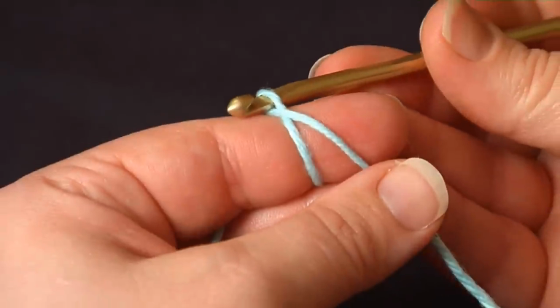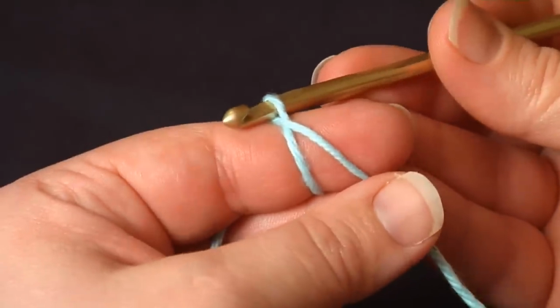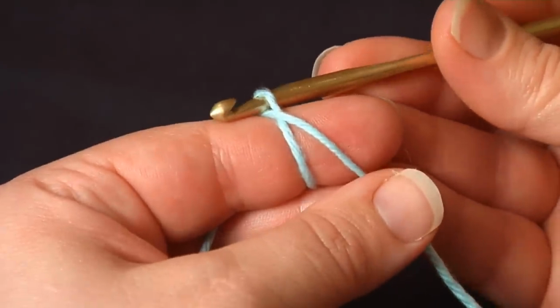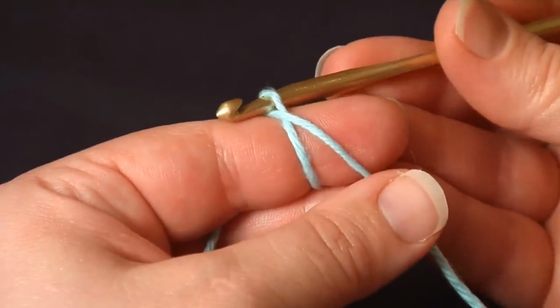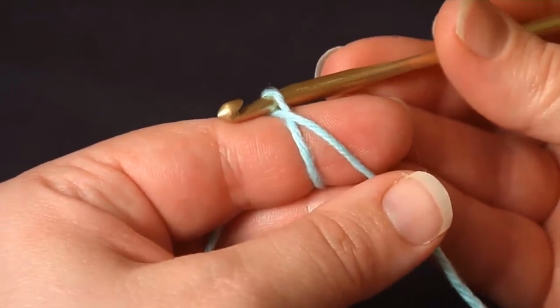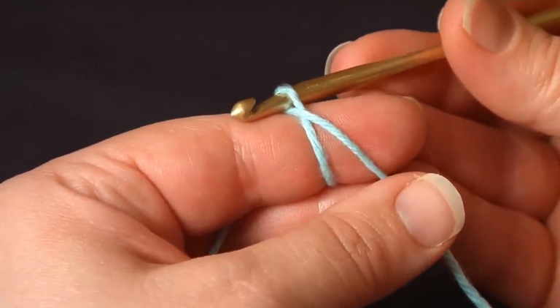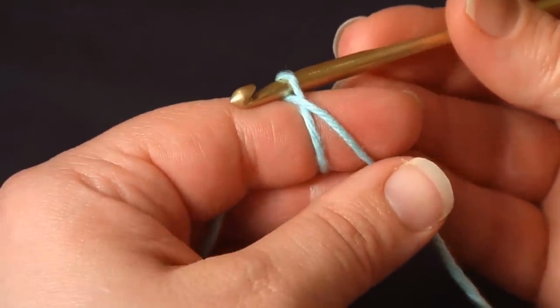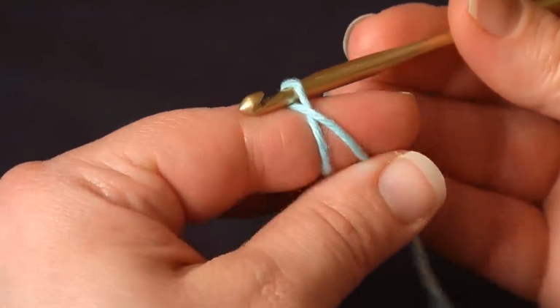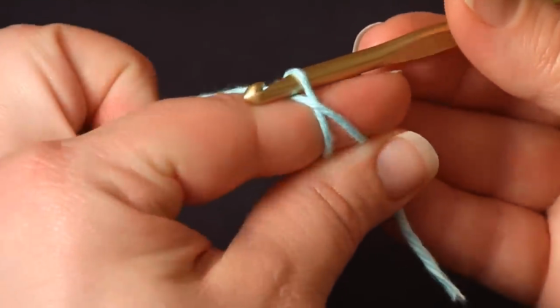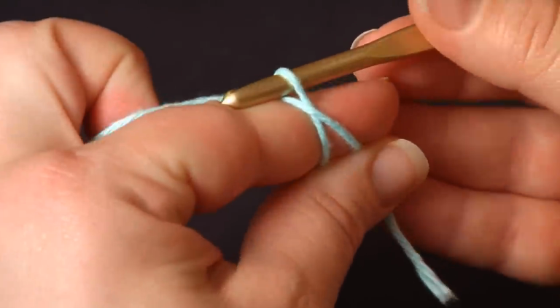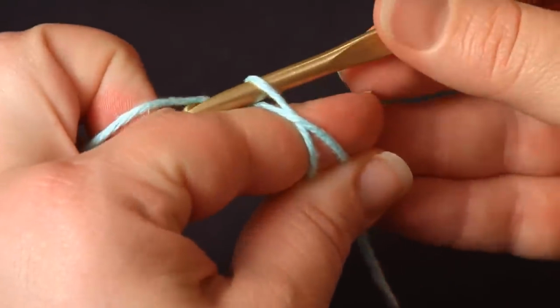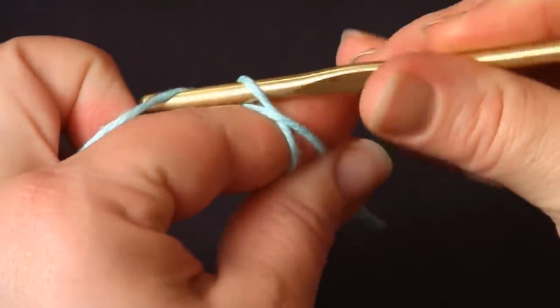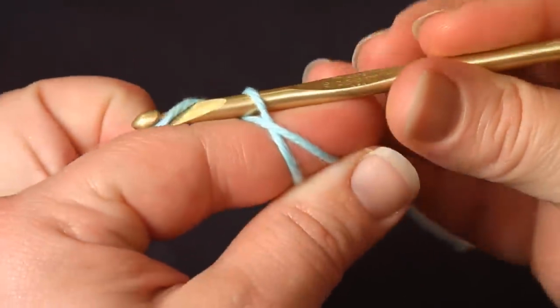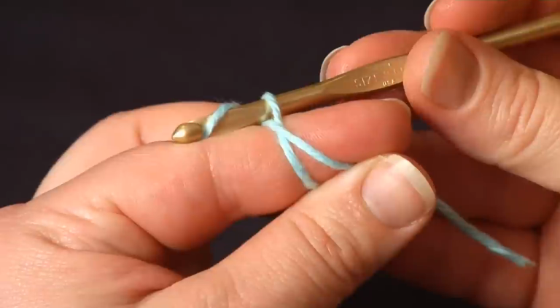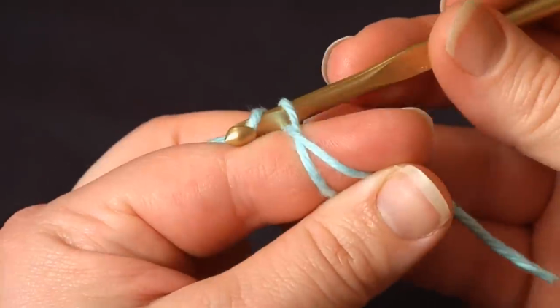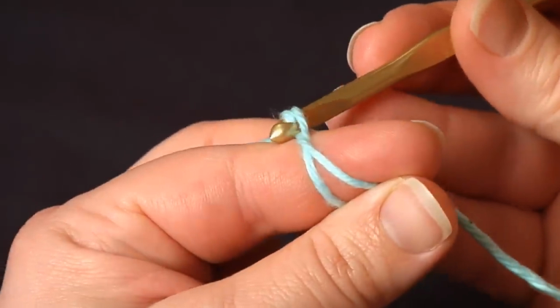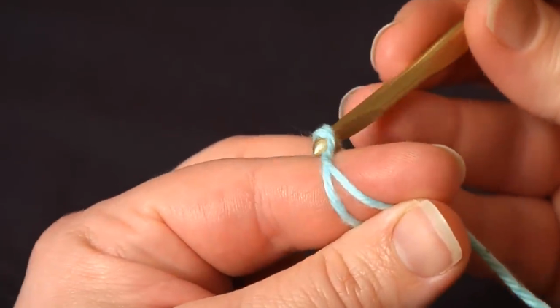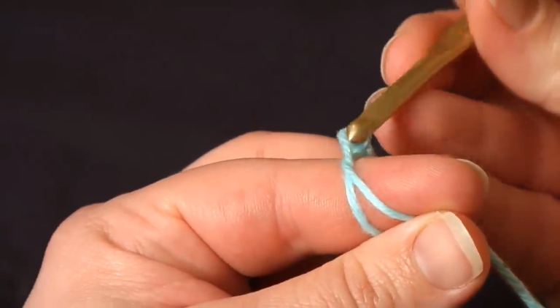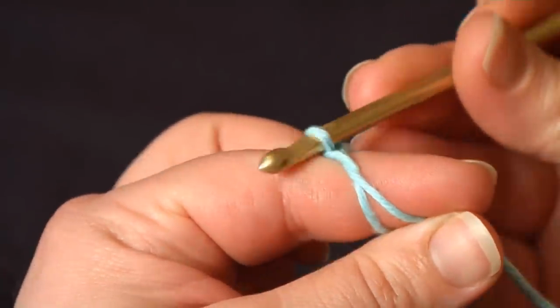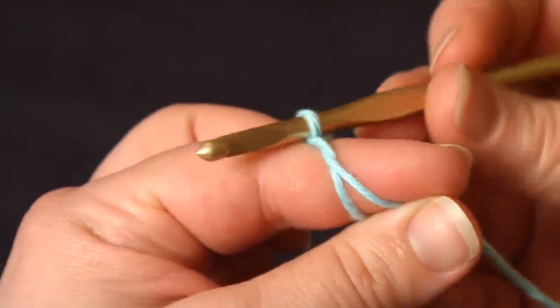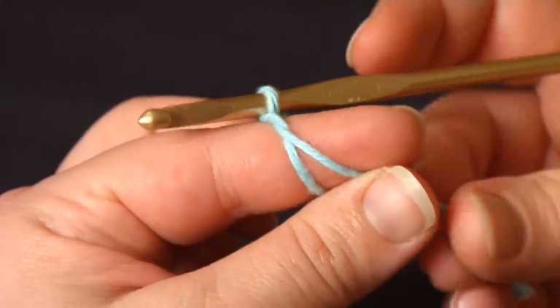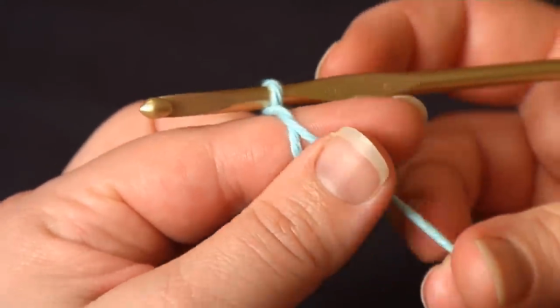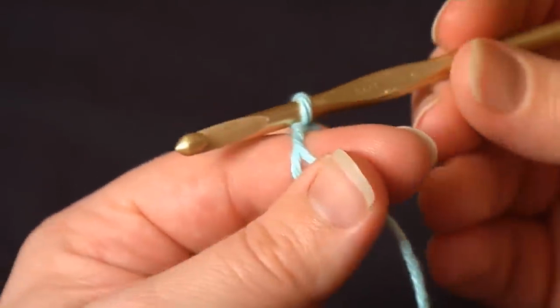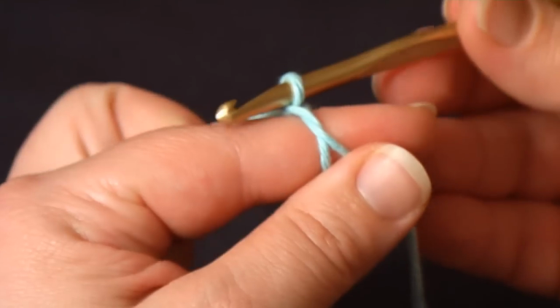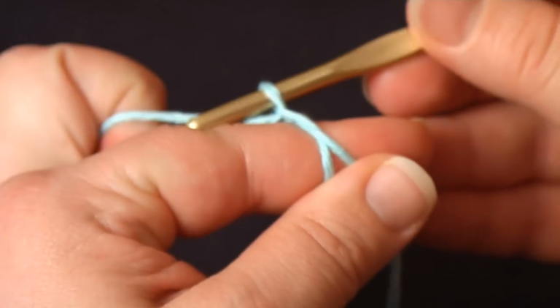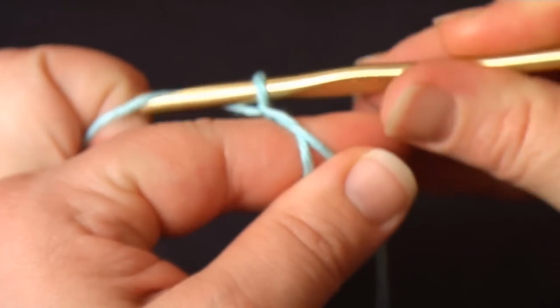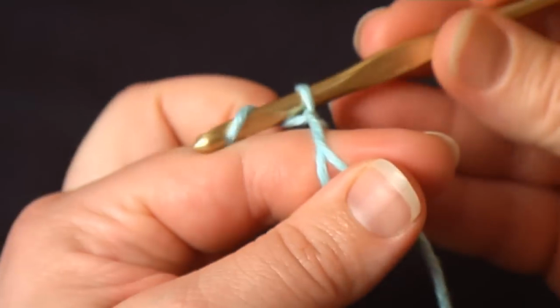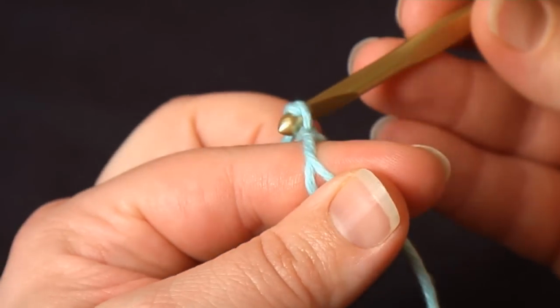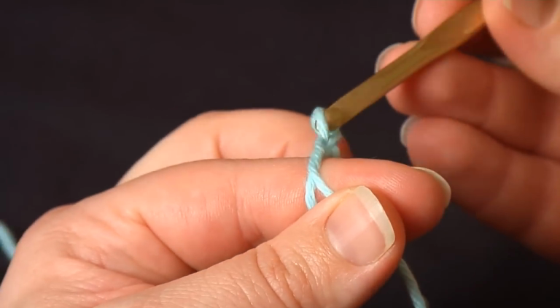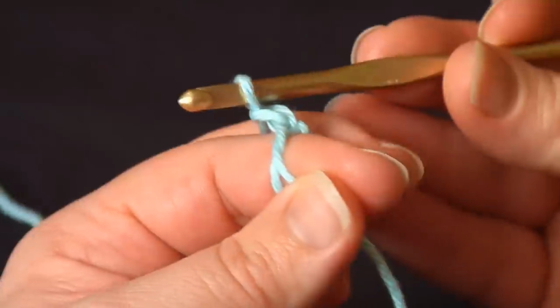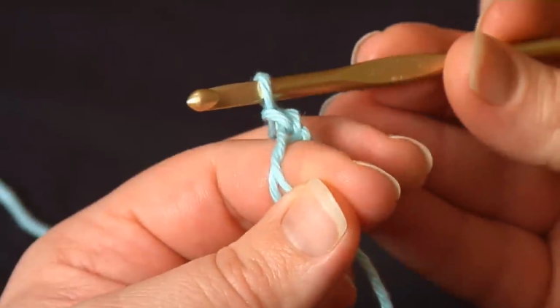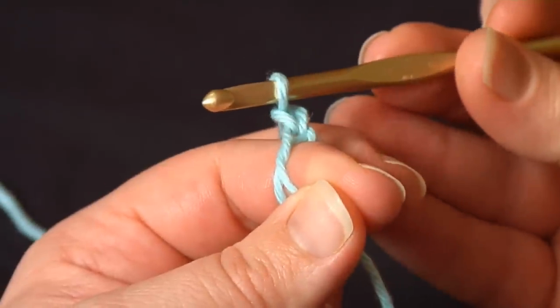You can see that they've crossed there and it's just barely overlapping. Next I'll pick up some working yarn, yarn over, and pull through — keep it real close to your circle here. Yarn over one more time and that will count as my first chain one.